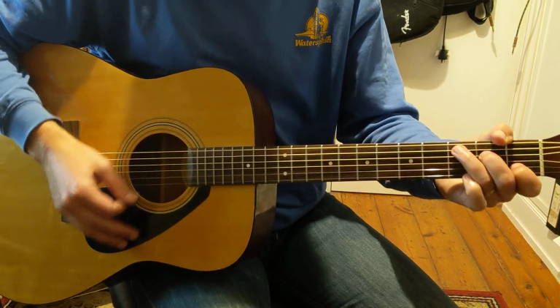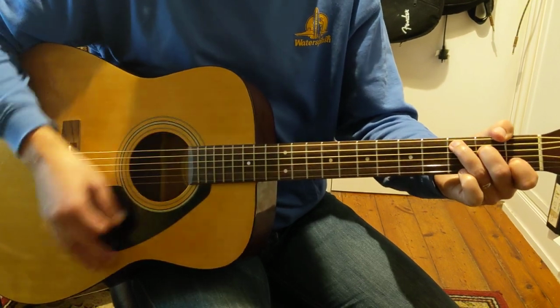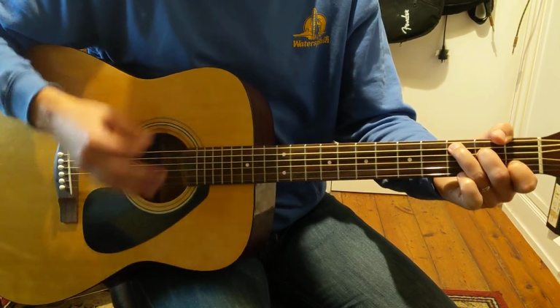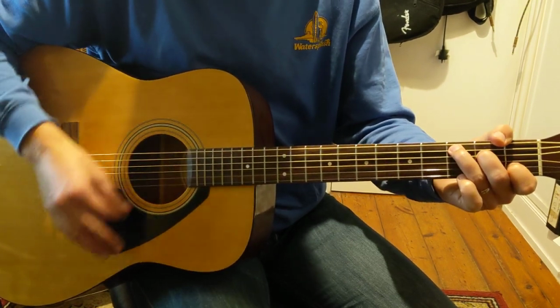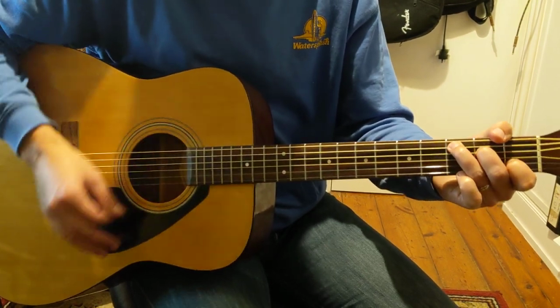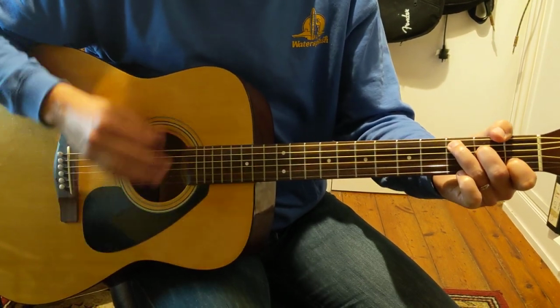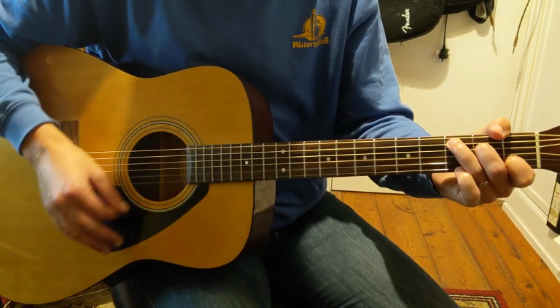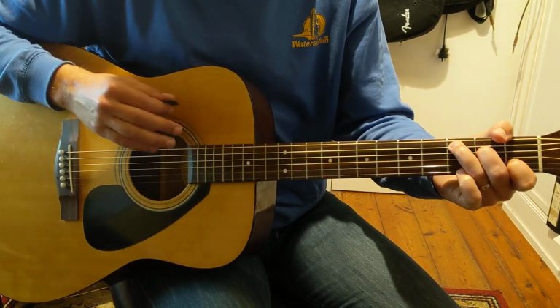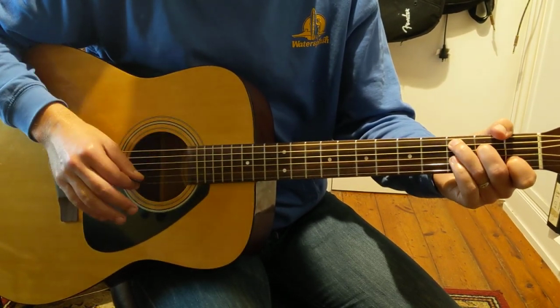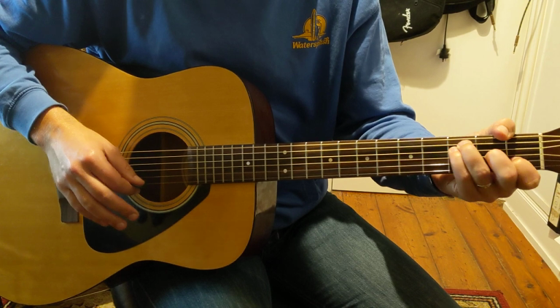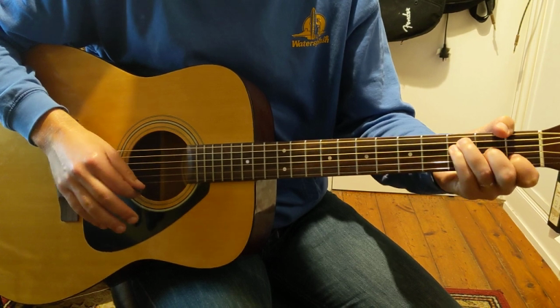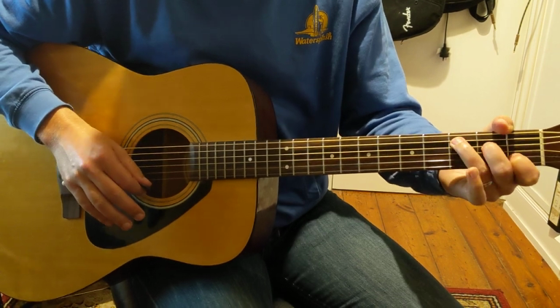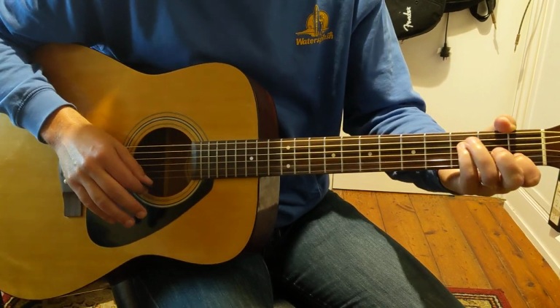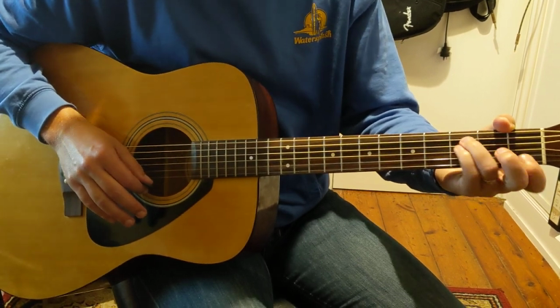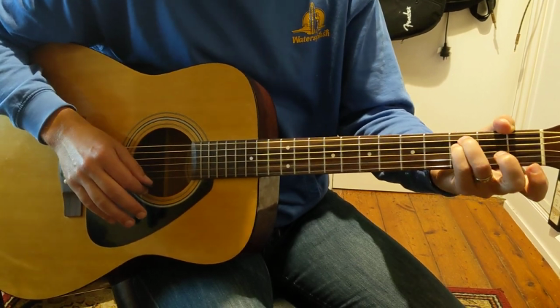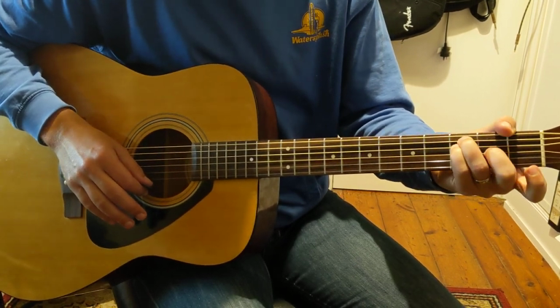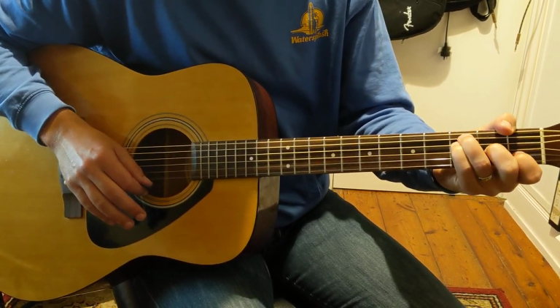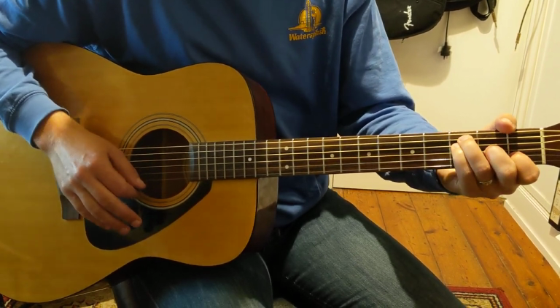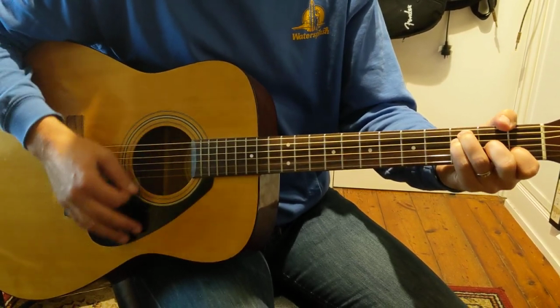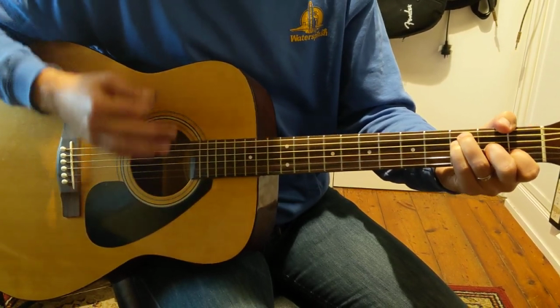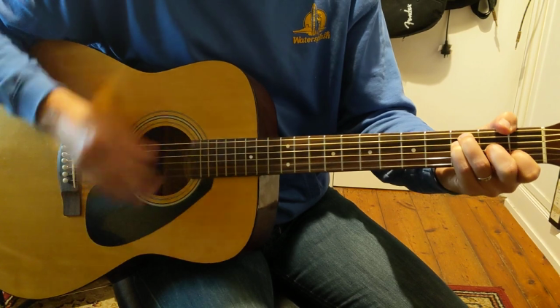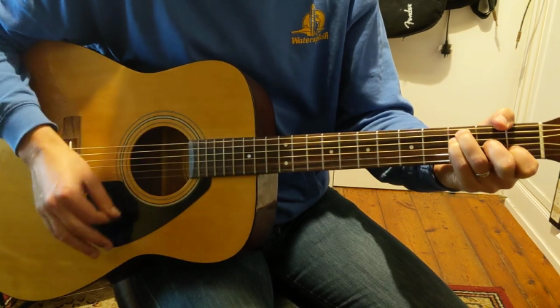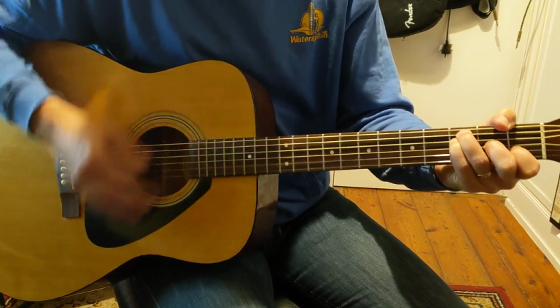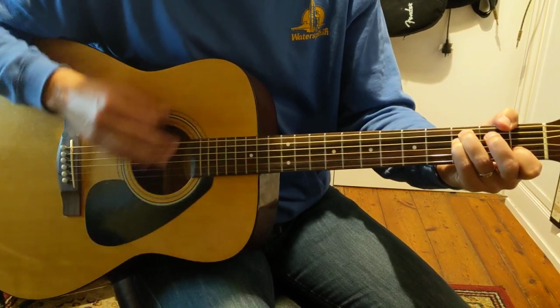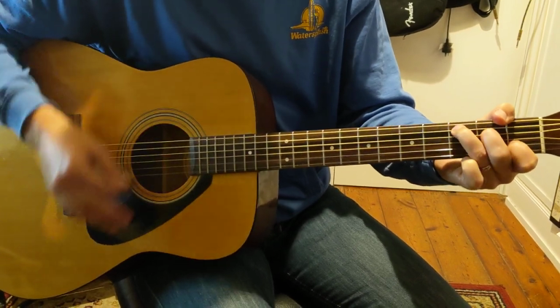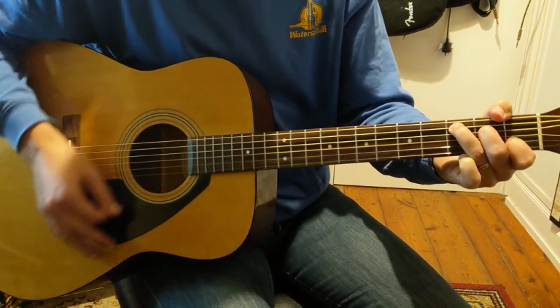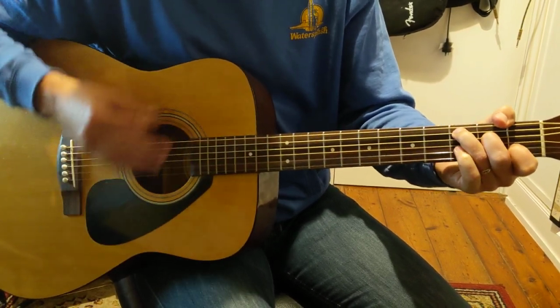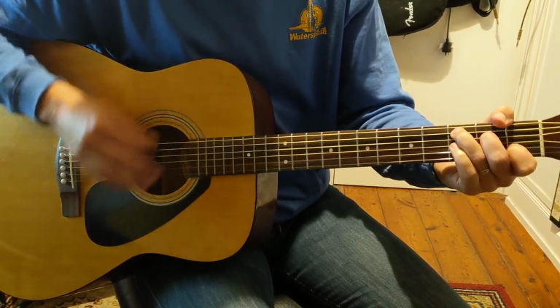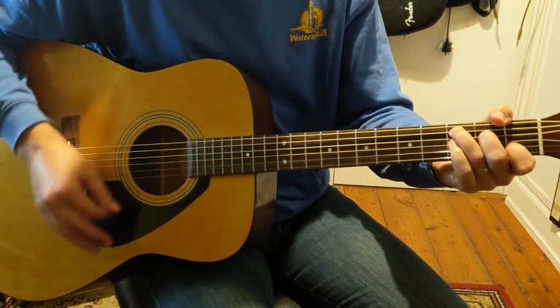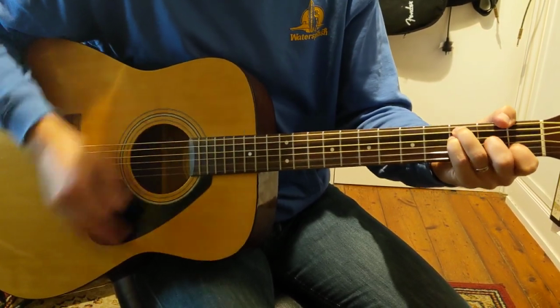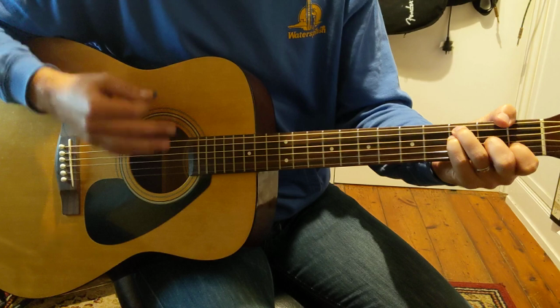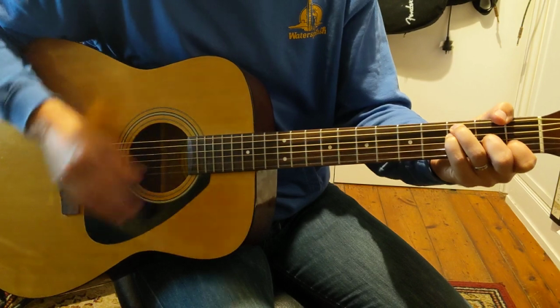So we've got one, and two, and three, and four, and... Then we're going to play an F major seven. So you play the third and fourth string, second finger in there. C.